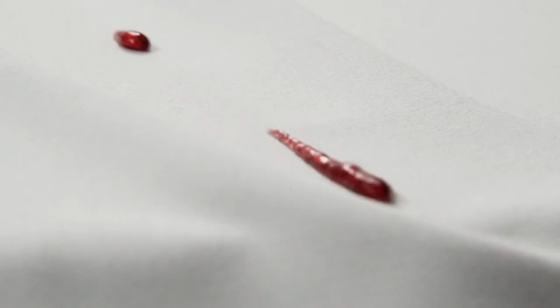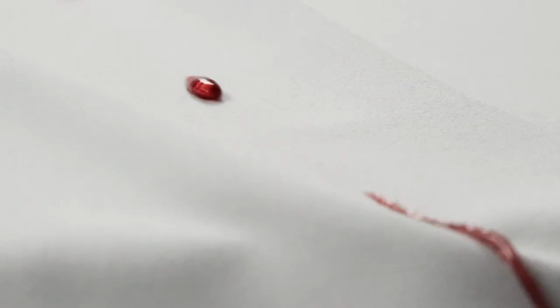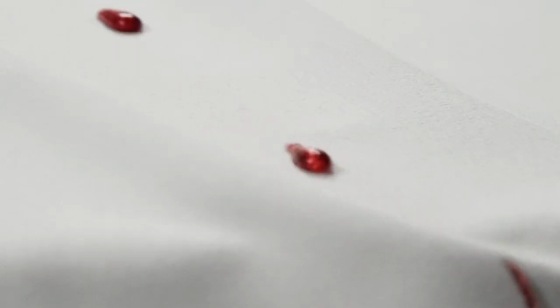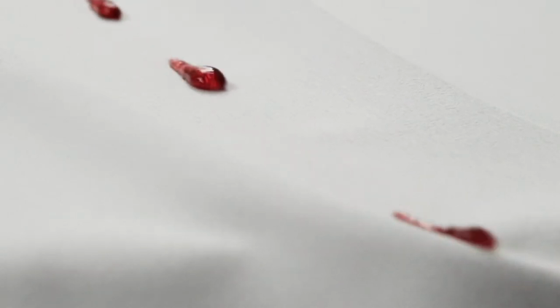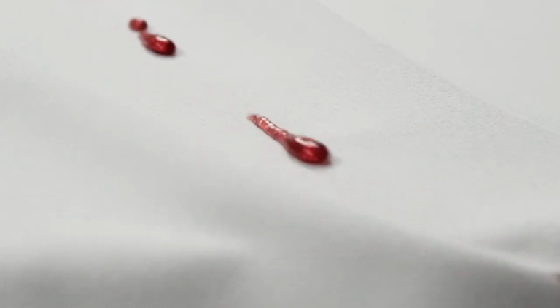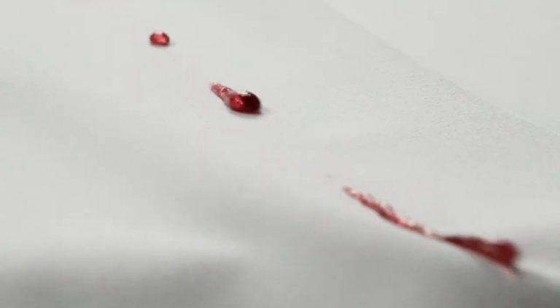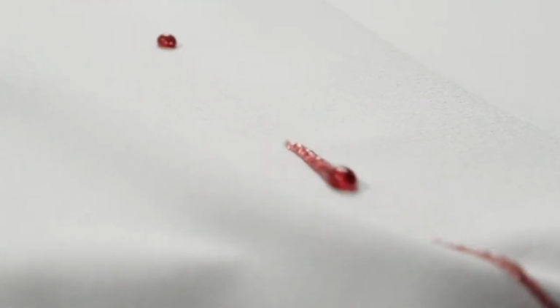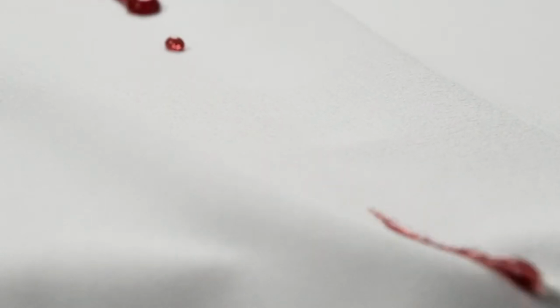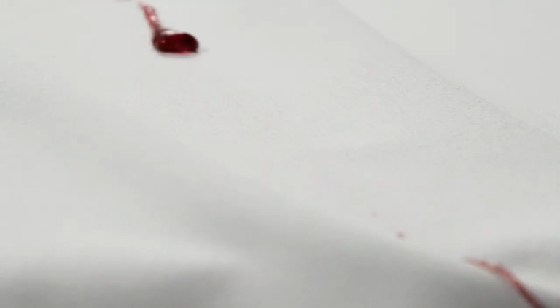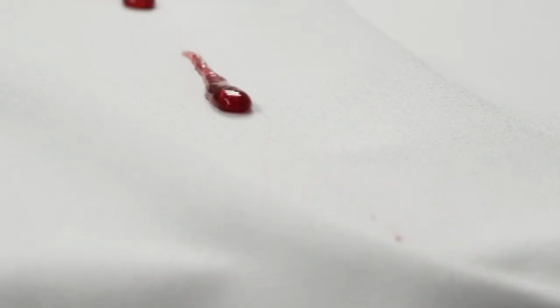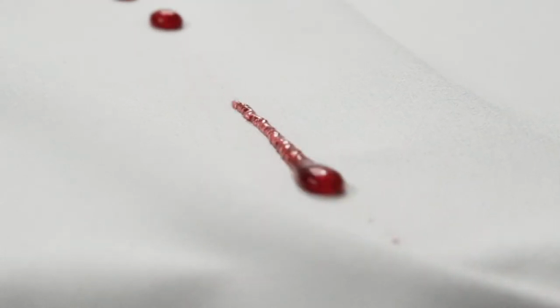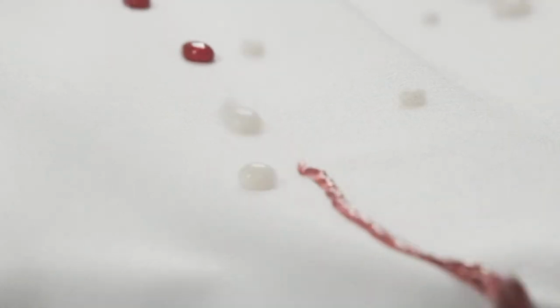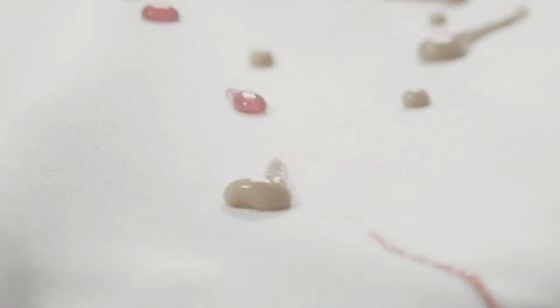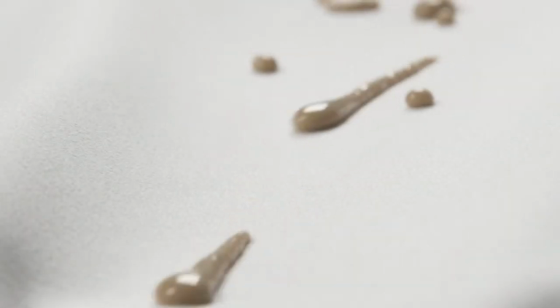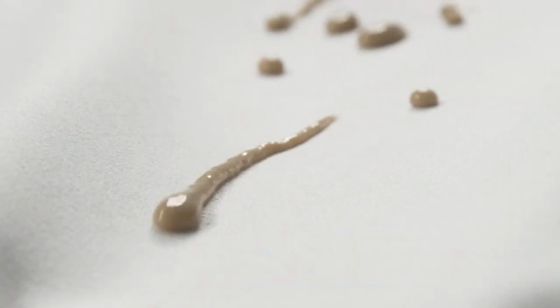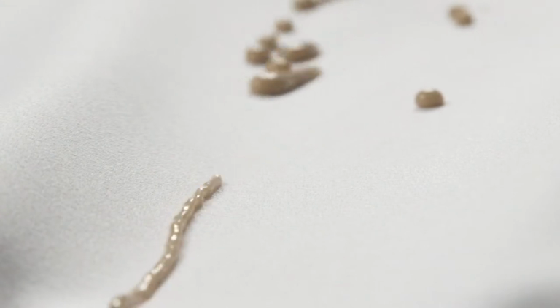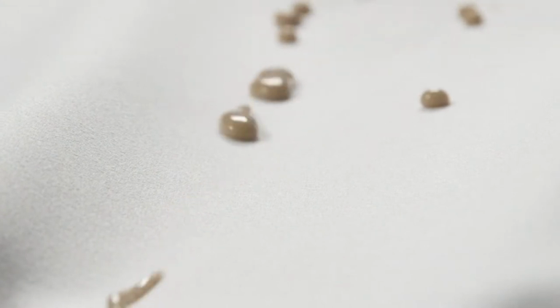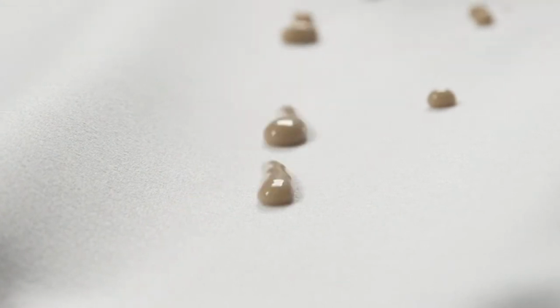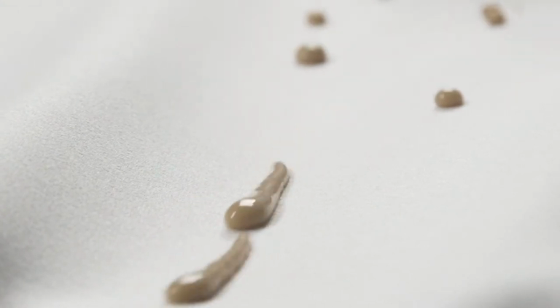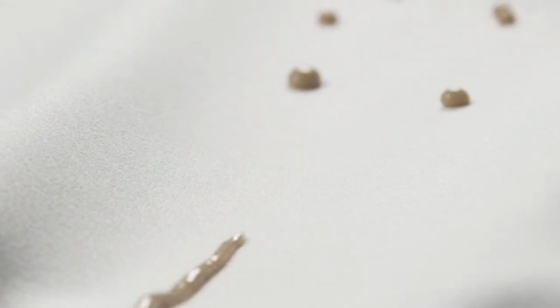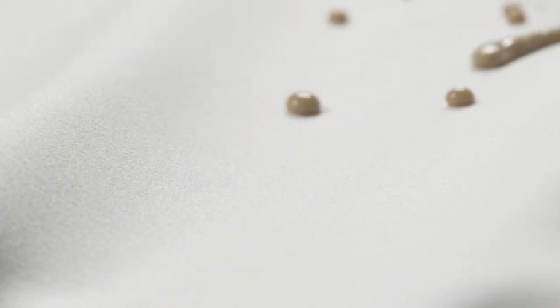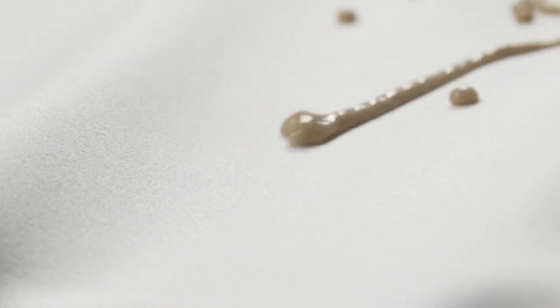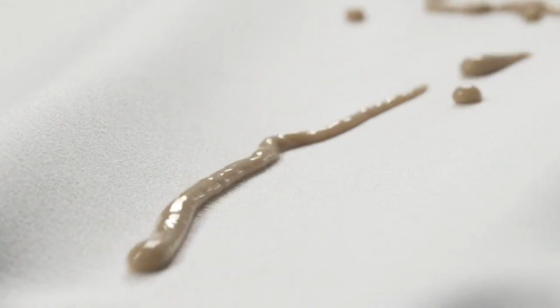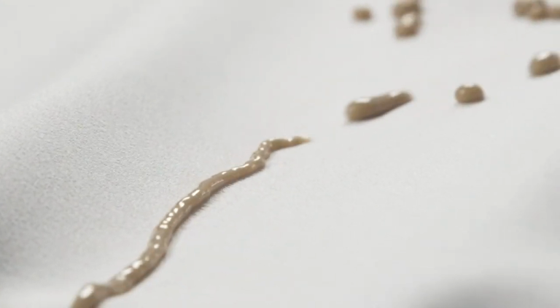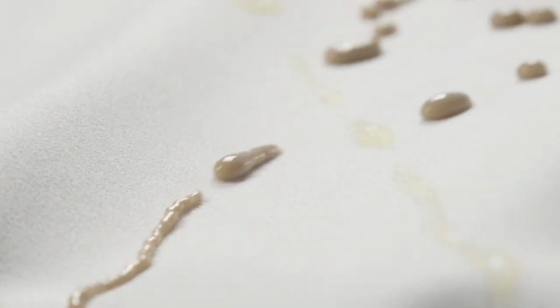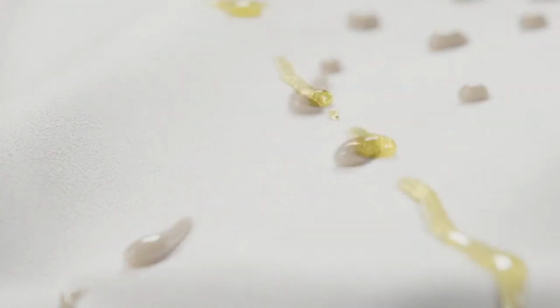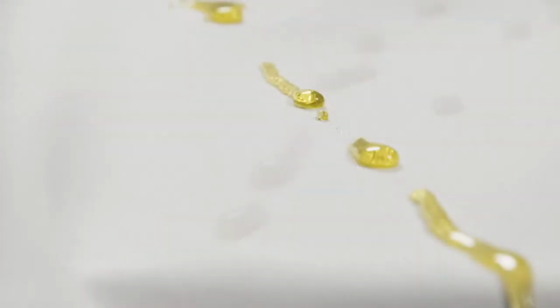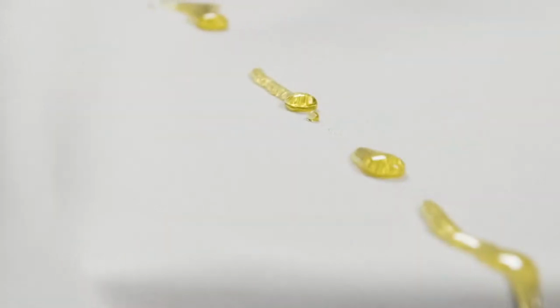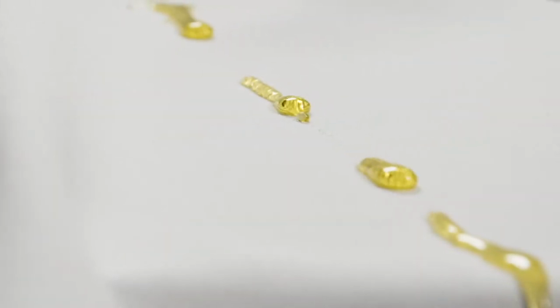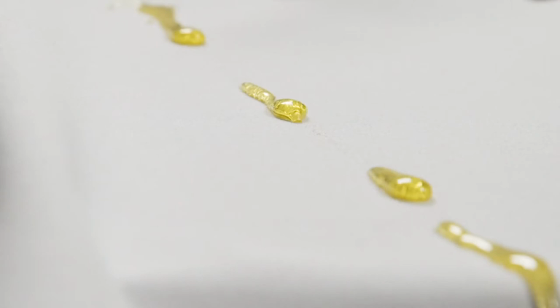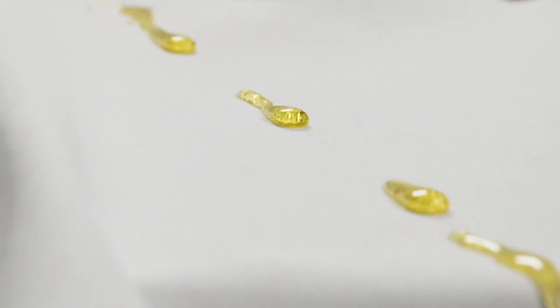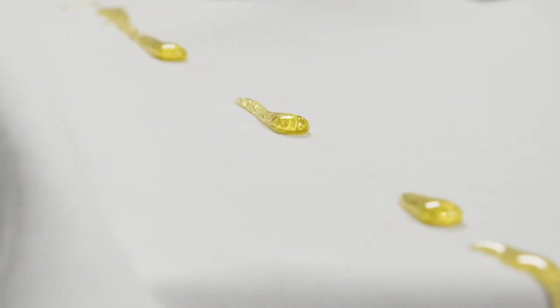Whatever you're eating, whatever you're drinking, rolls off the shirt. If it needs help, you grab a wet towel and just kind of brush it off — don't dab it in, just brush it off — and you're ready to go. You cannot hurt this shirt.